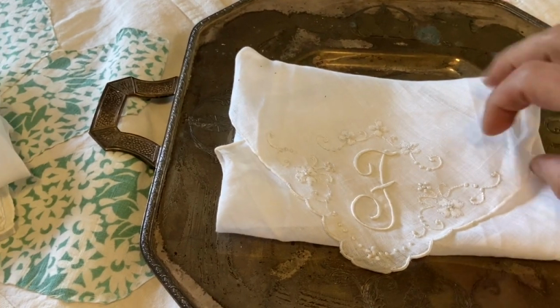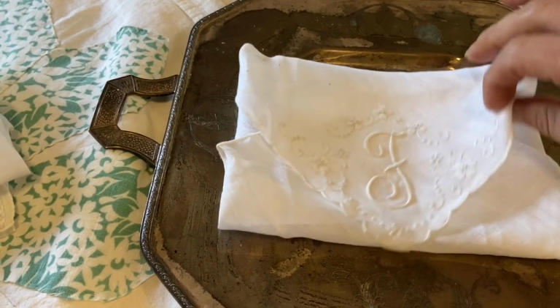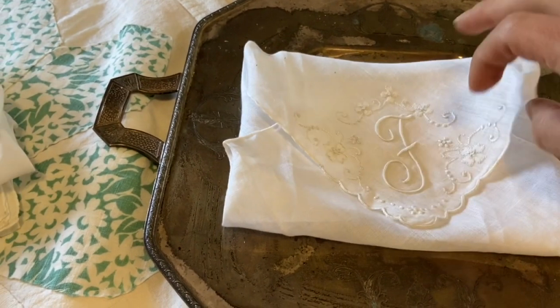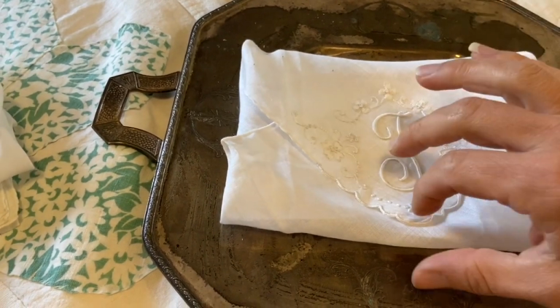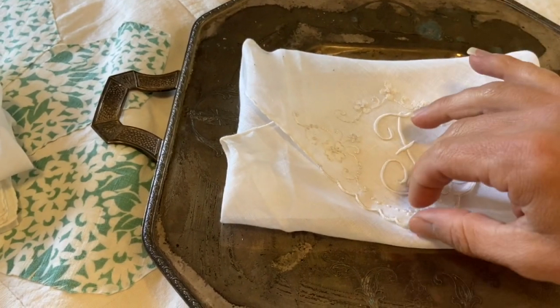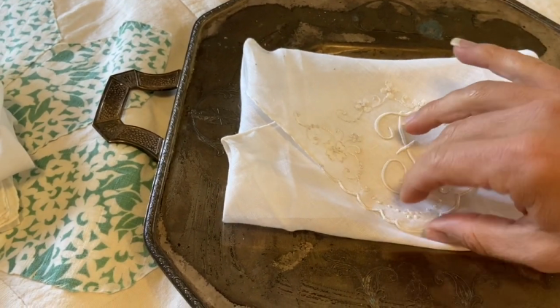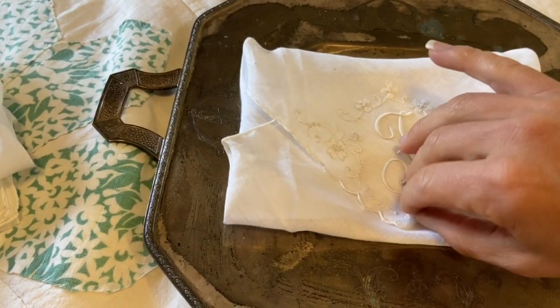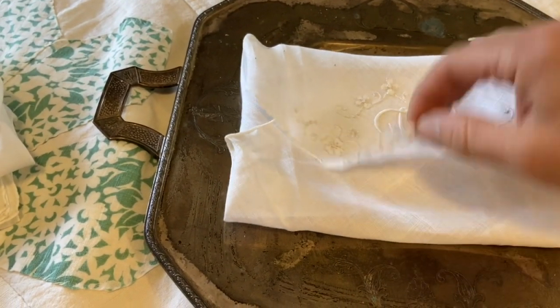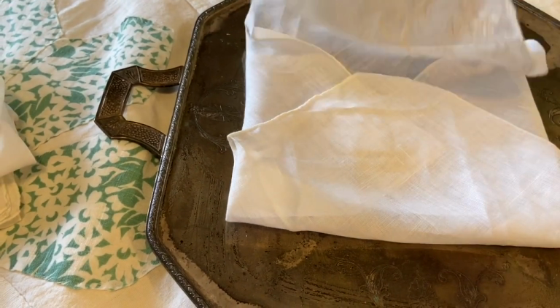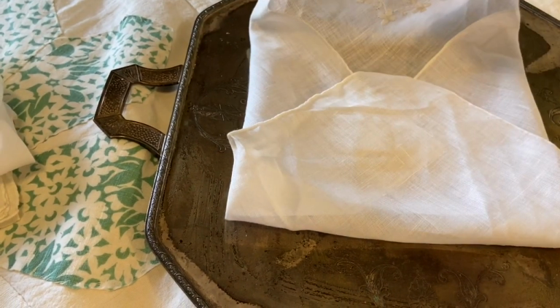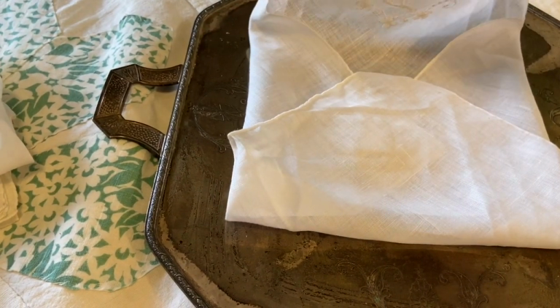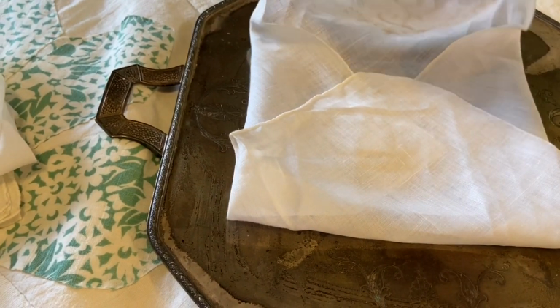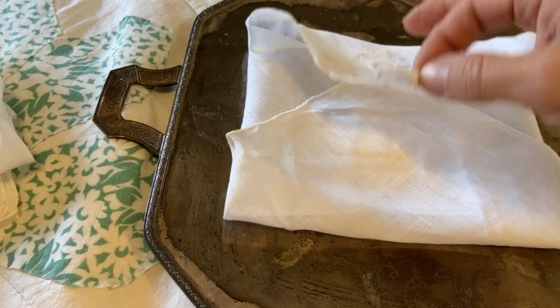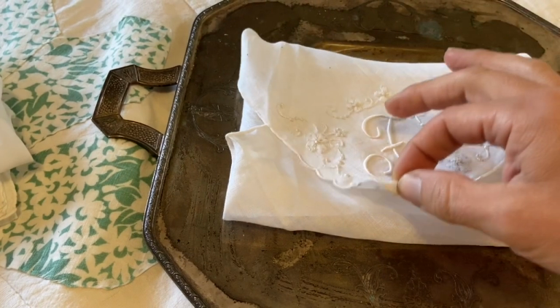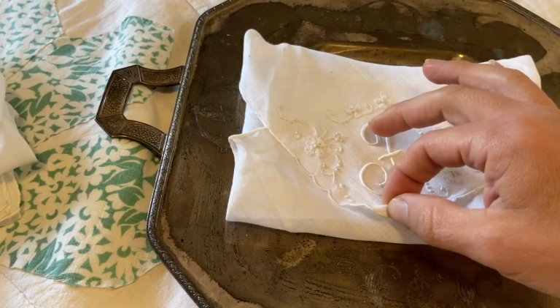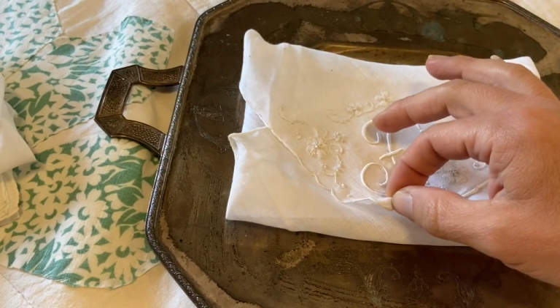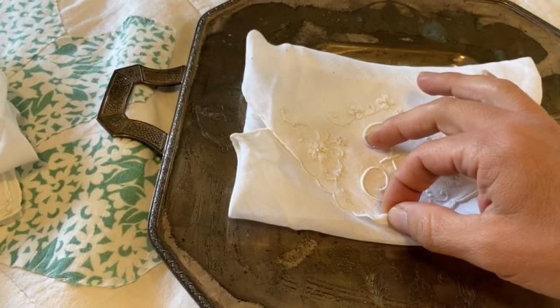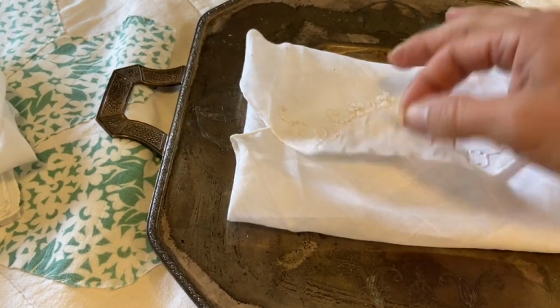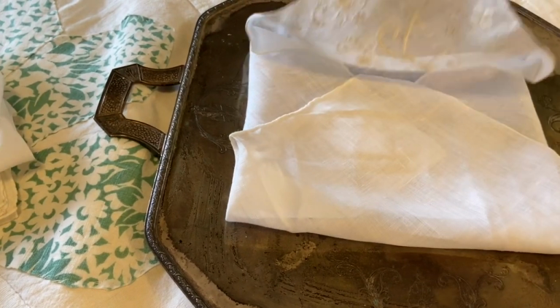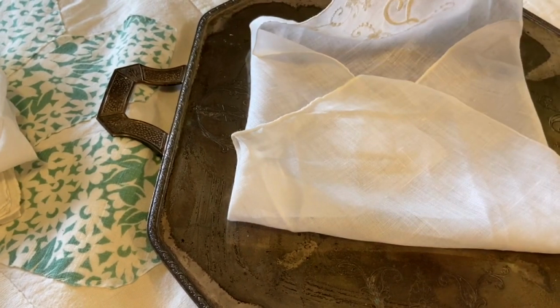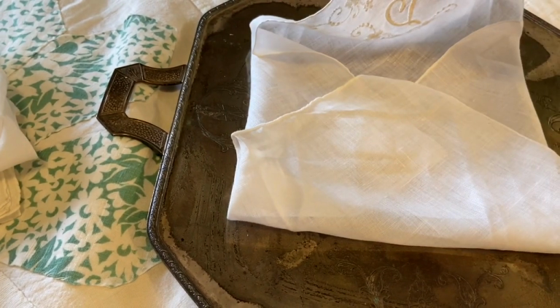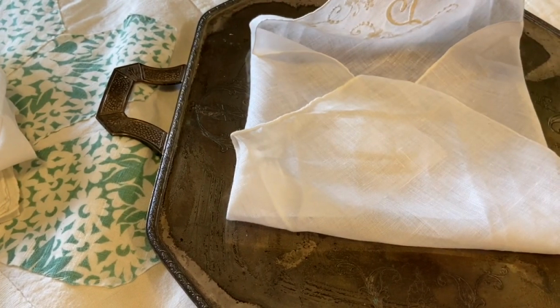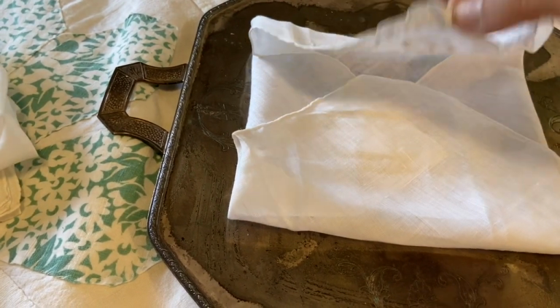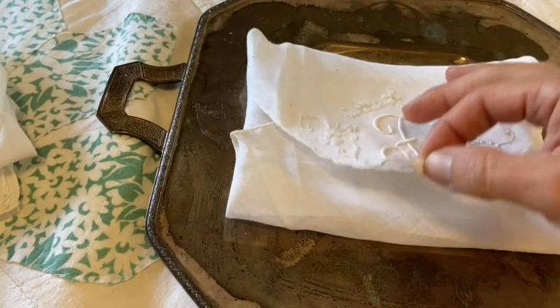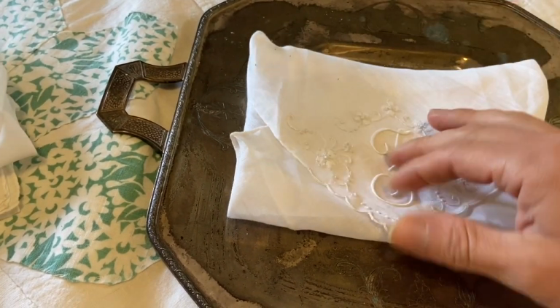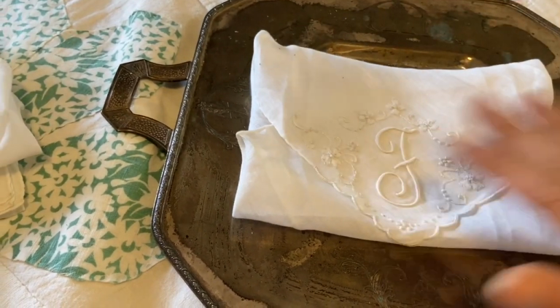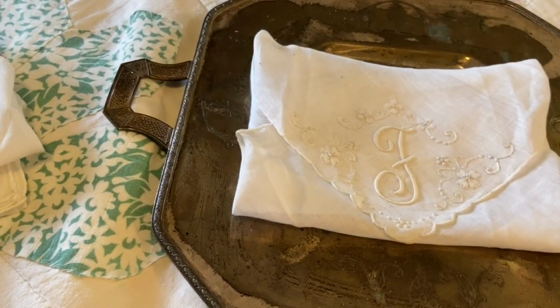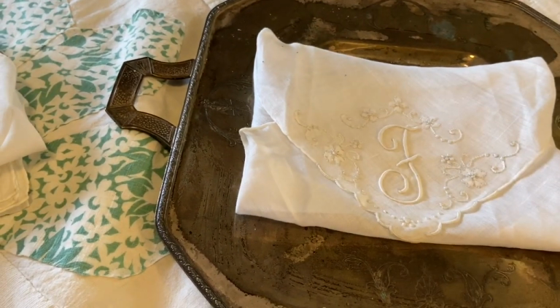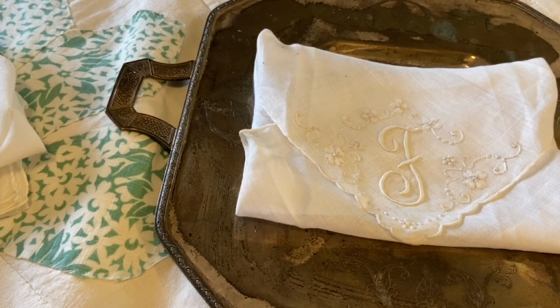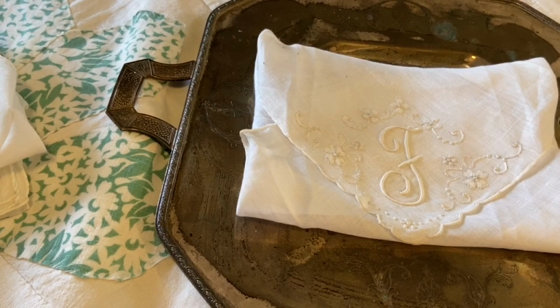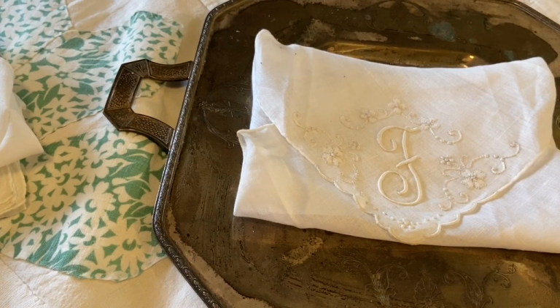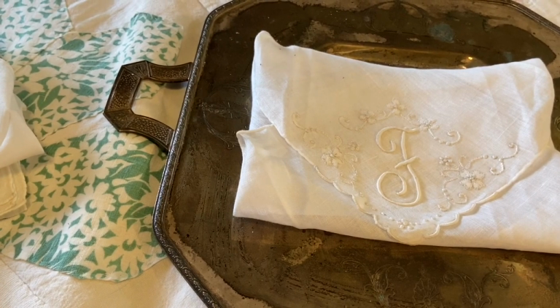That would just be so nice to store something special, or to tuck a vintage card in there if you didn't have an envelope for it — especially for someone who's a vintage lover.